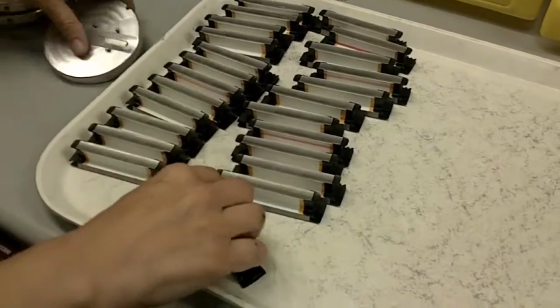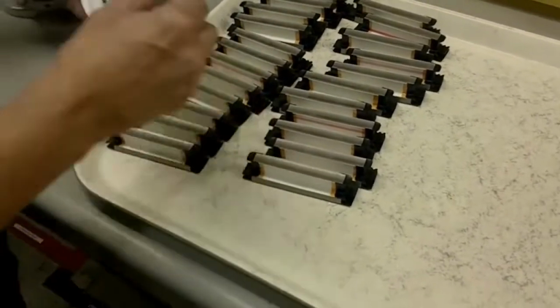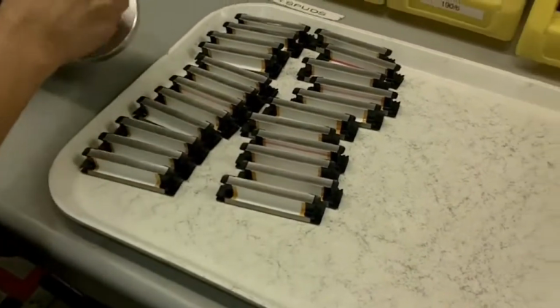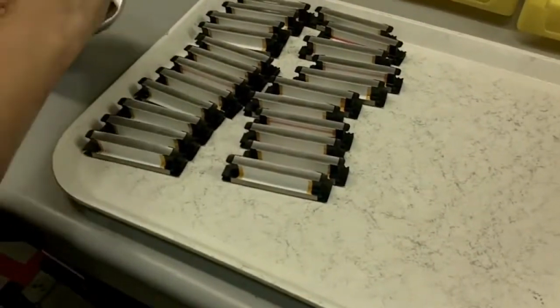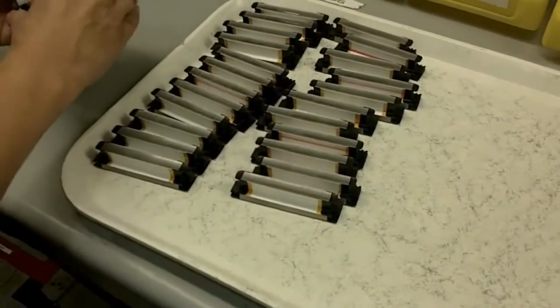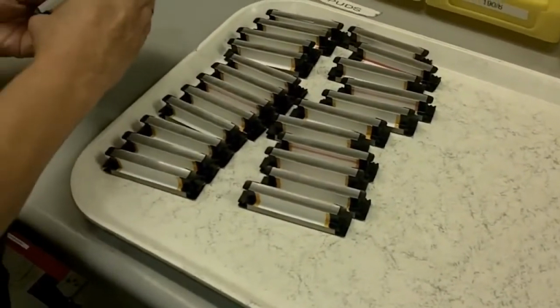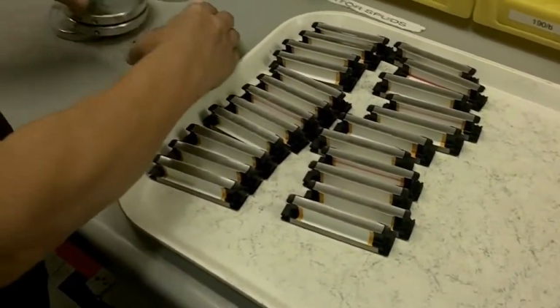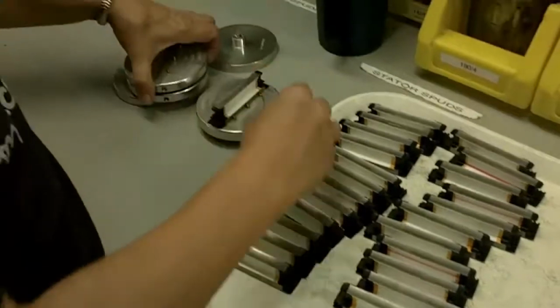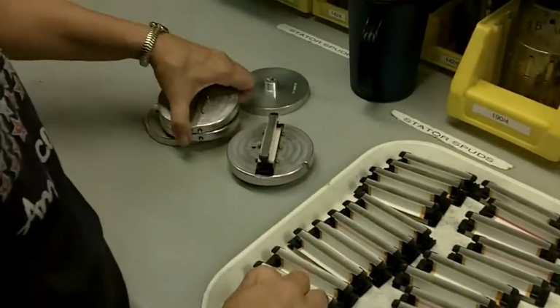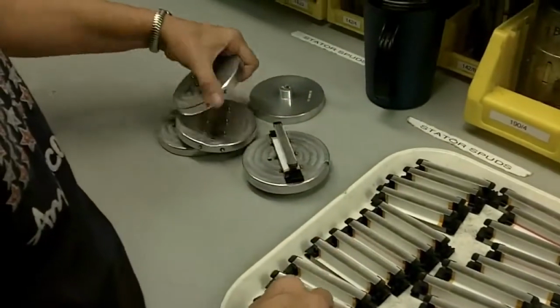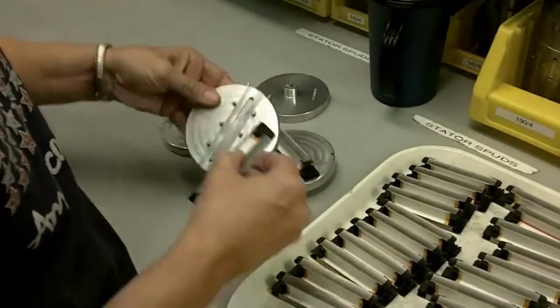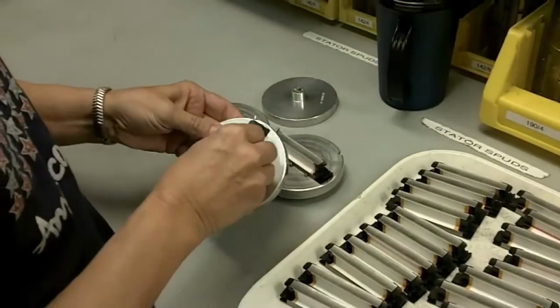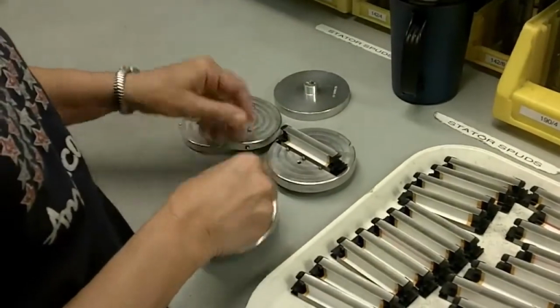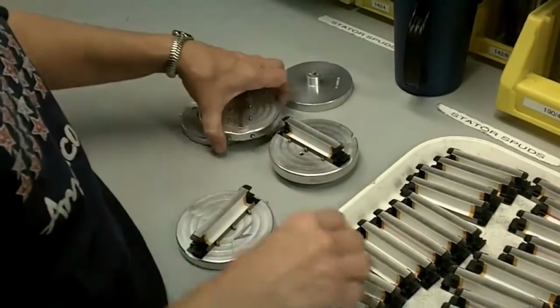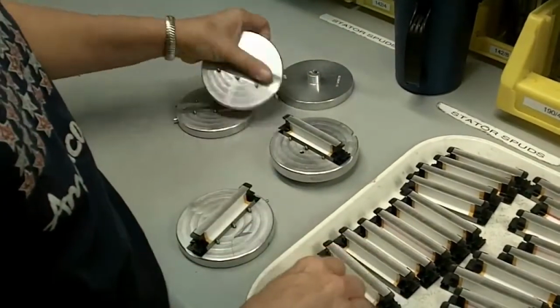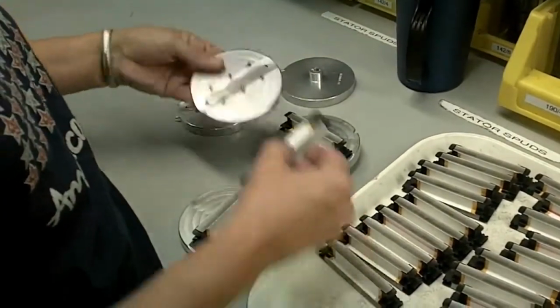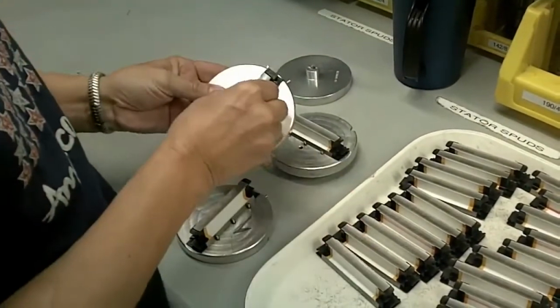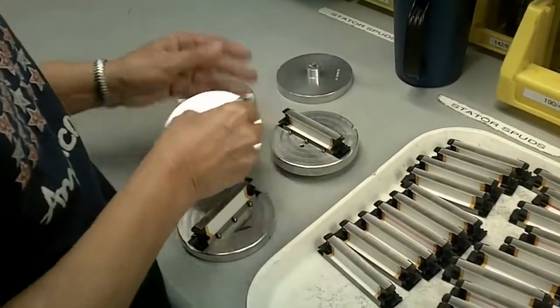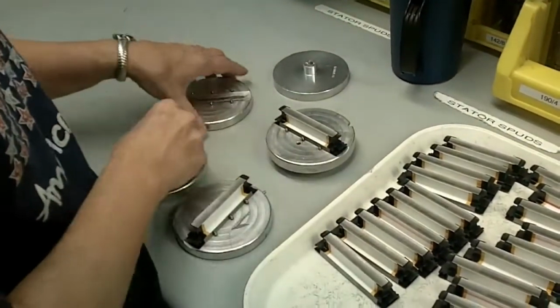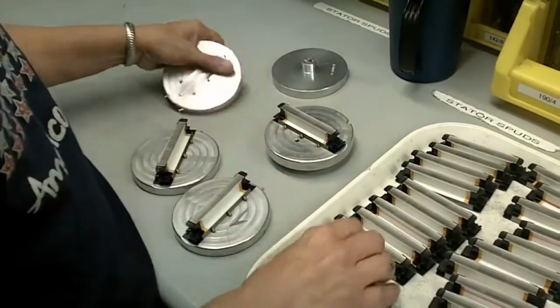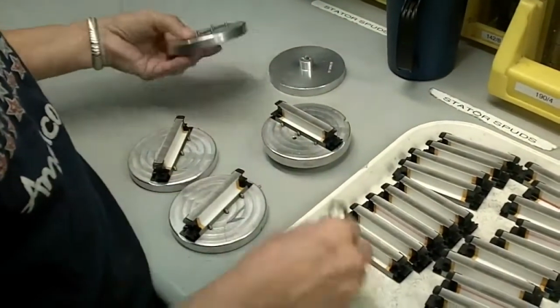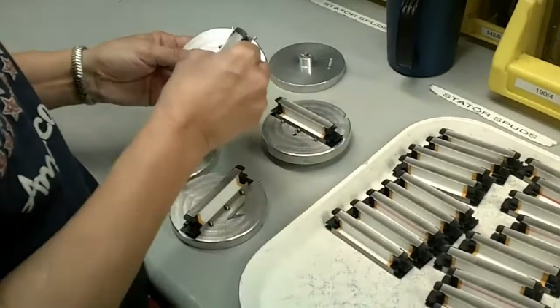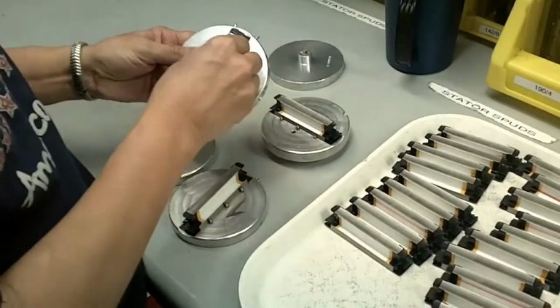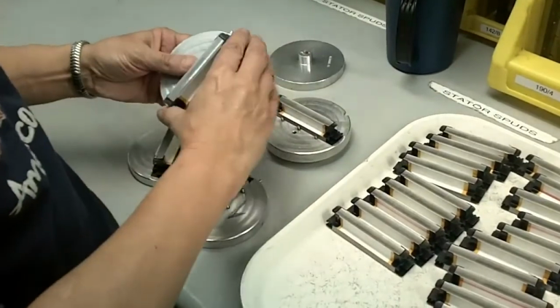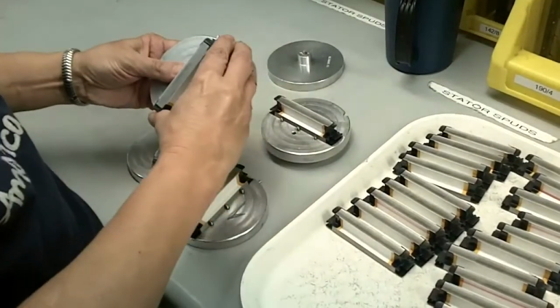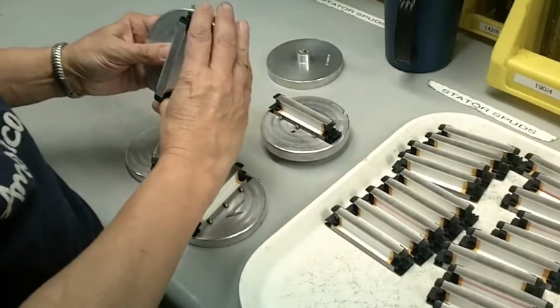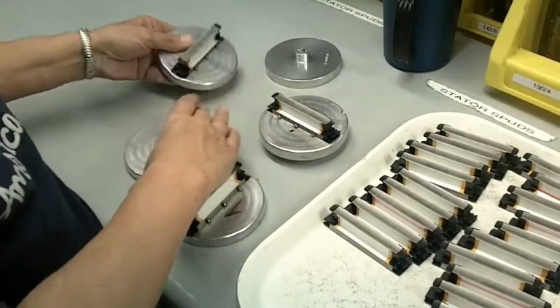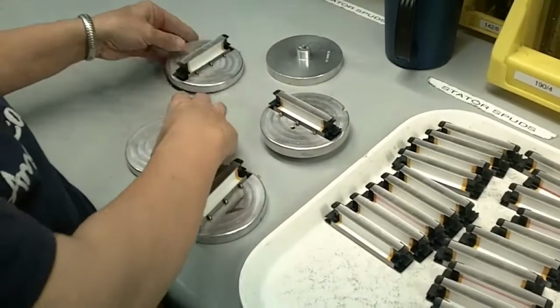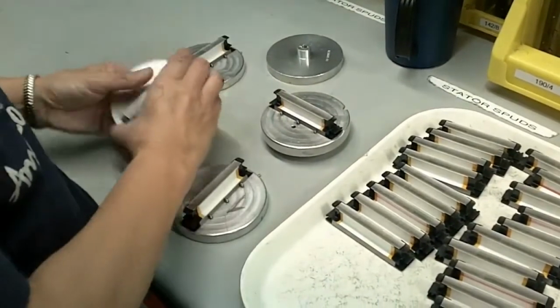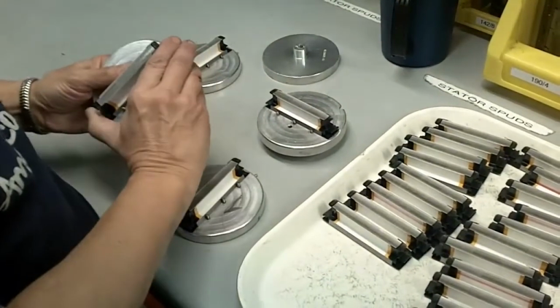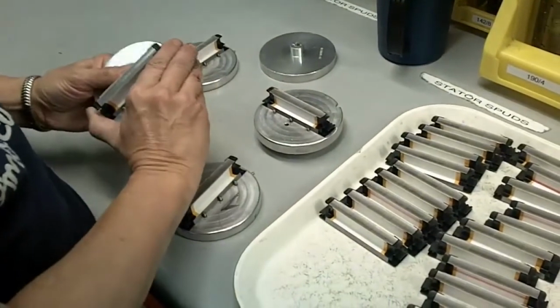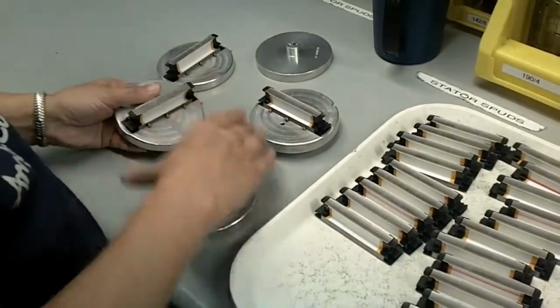Here our motor technician takes the individual lamination segments and loads them into what we call our cradle assembly. This assembly holds the segments in place for installation onto our automated winder.